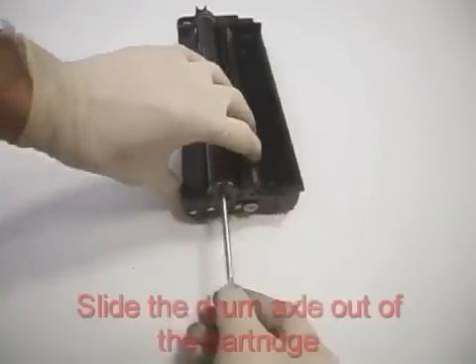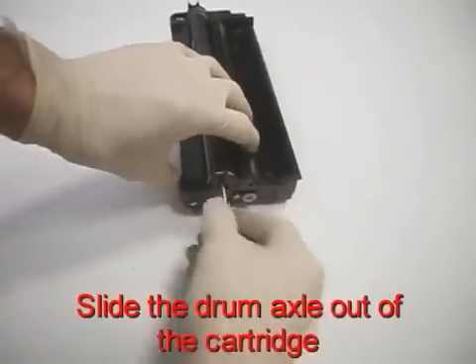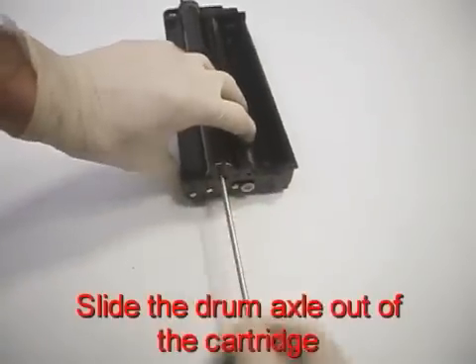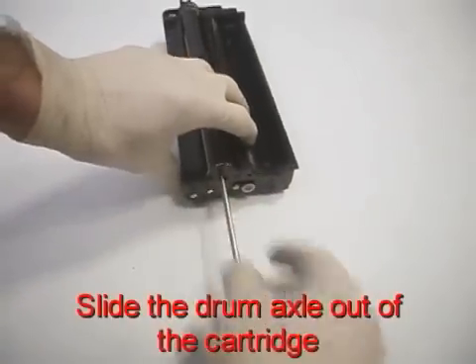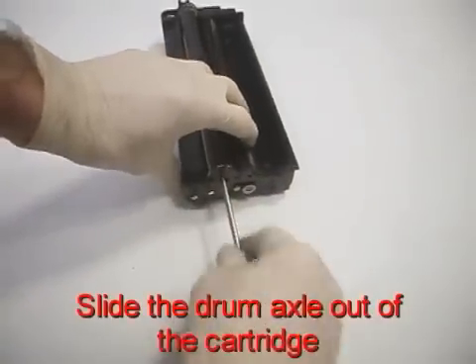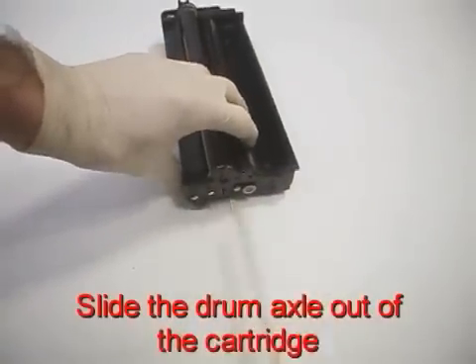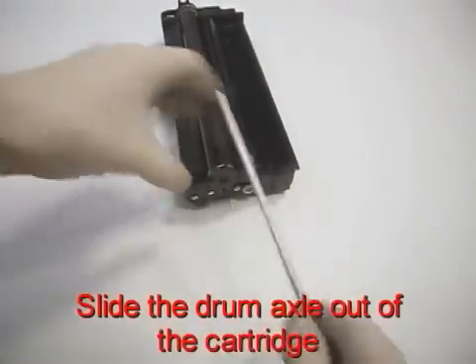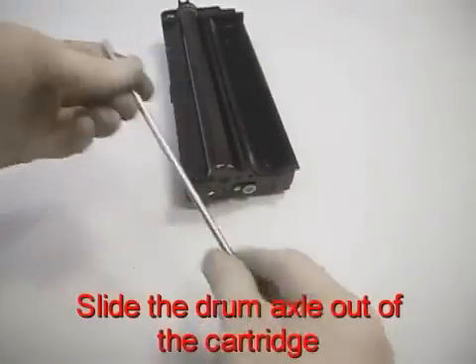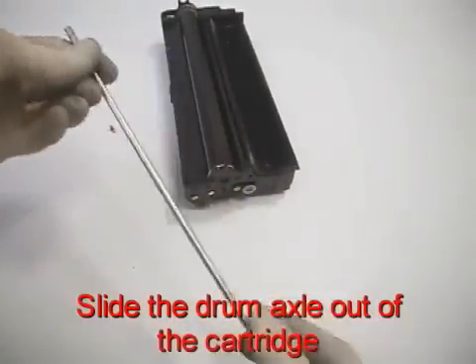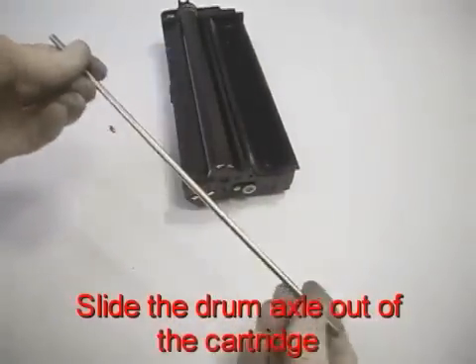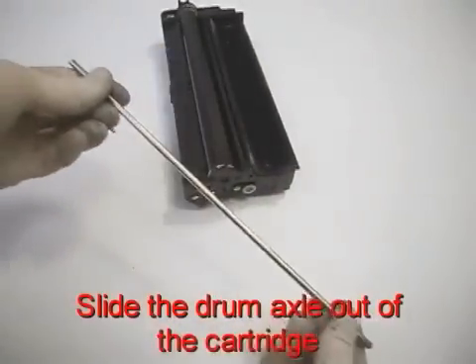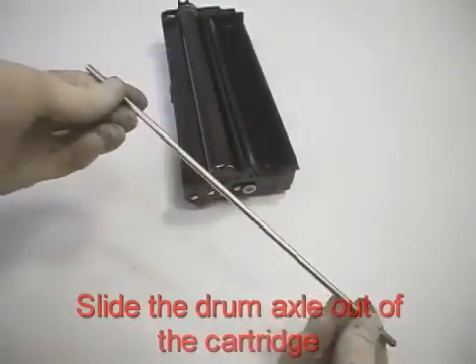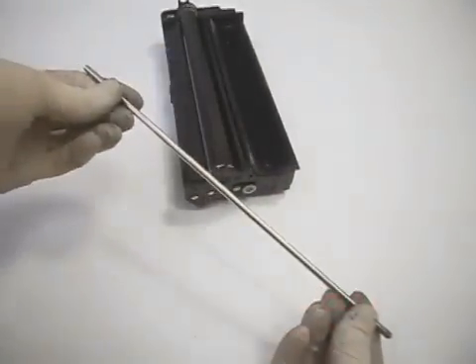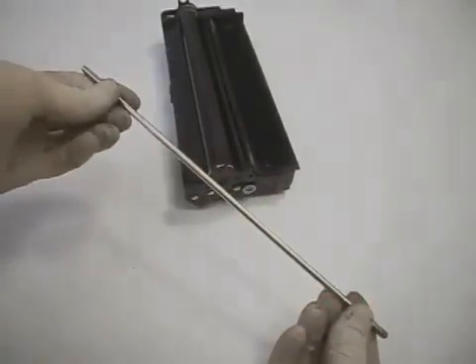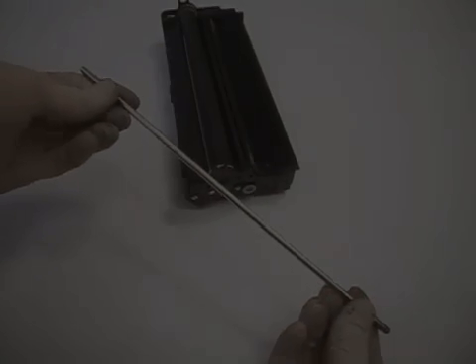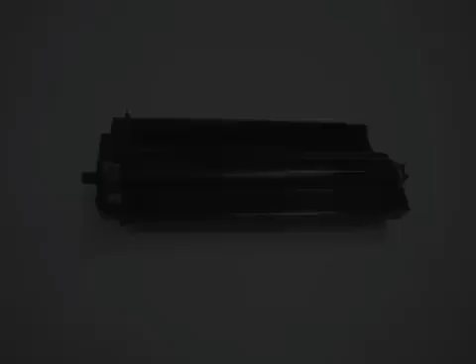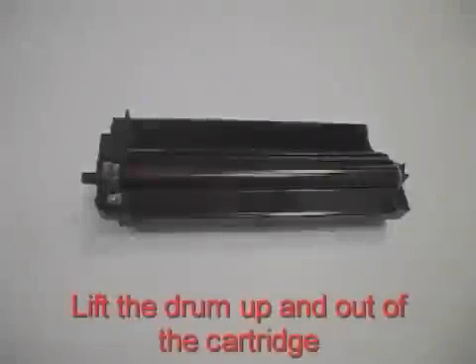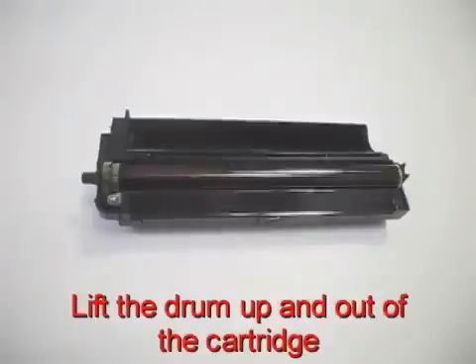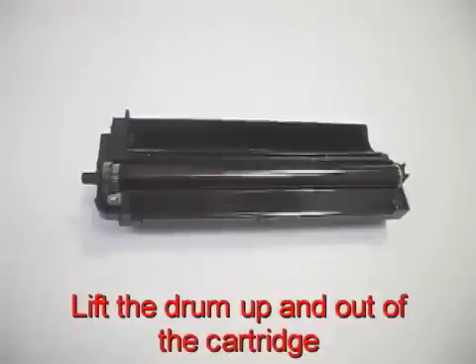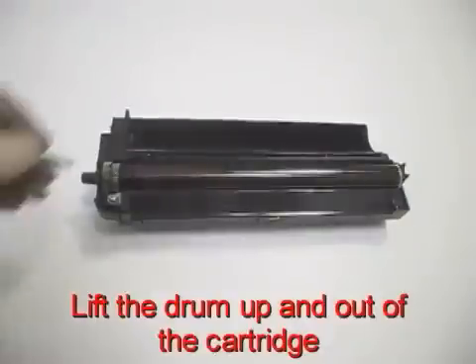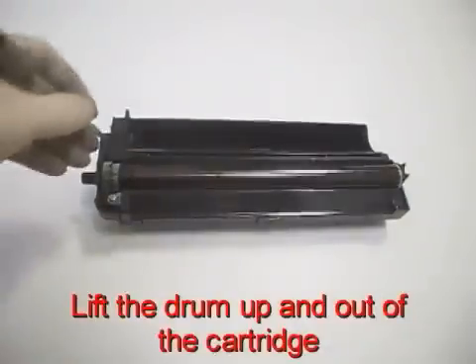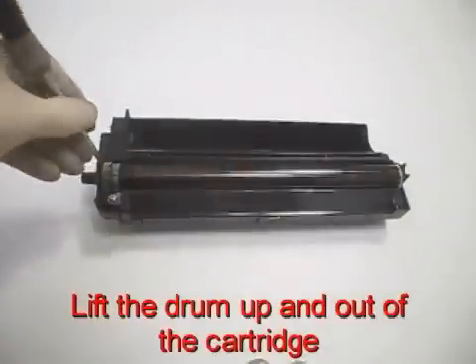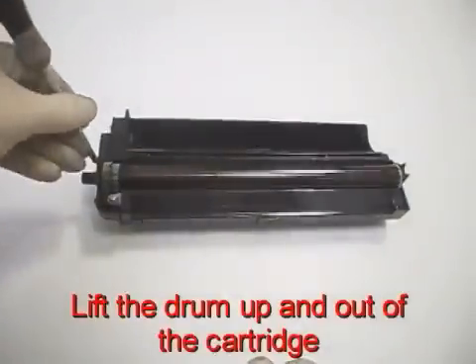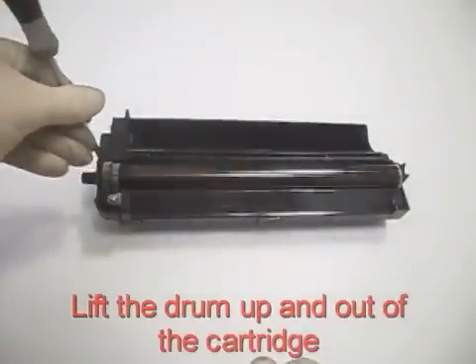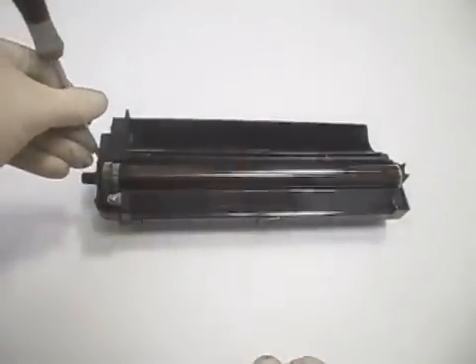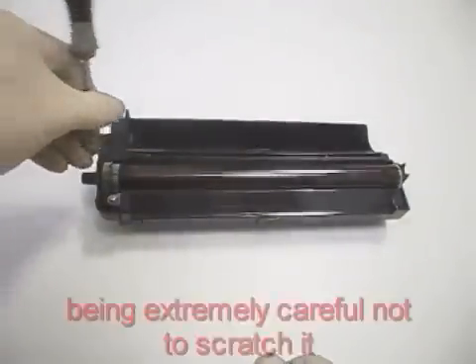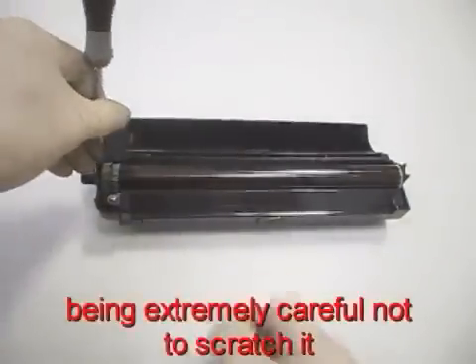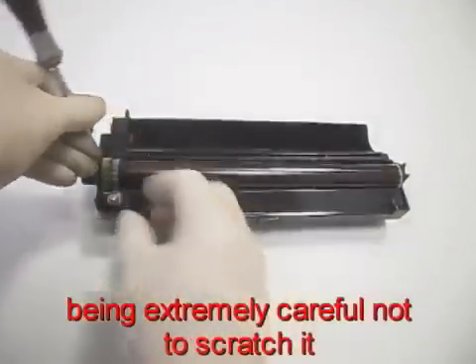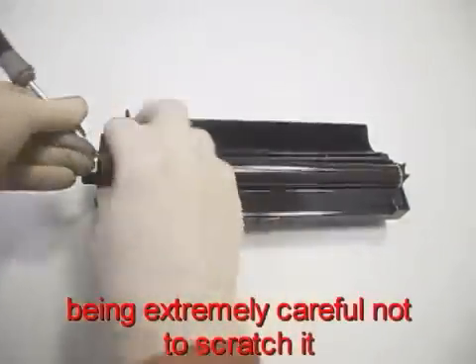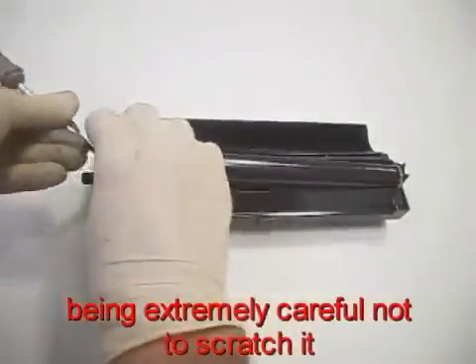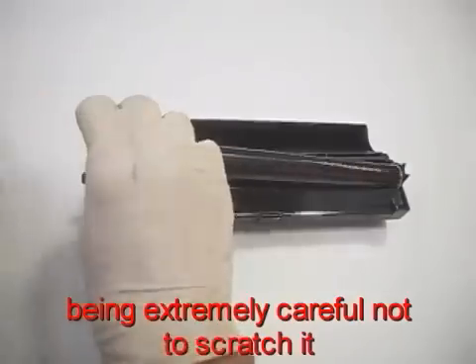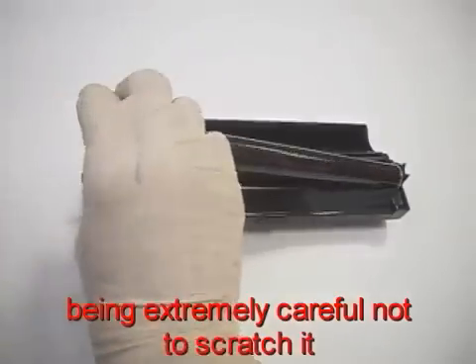Remove the plastic plate. Slide the drum axle out of the cartridge. Lift the drum up and out of the cartridge, being extremely careful not to scratch it.